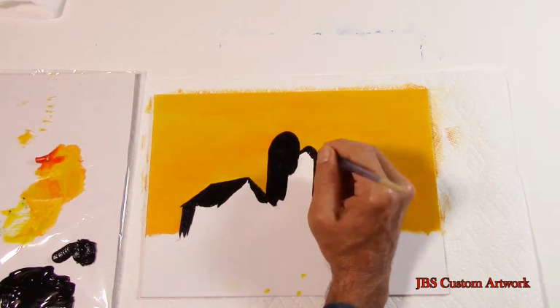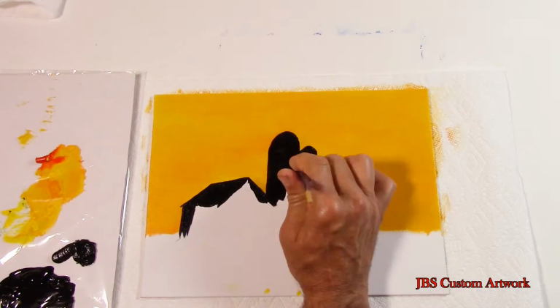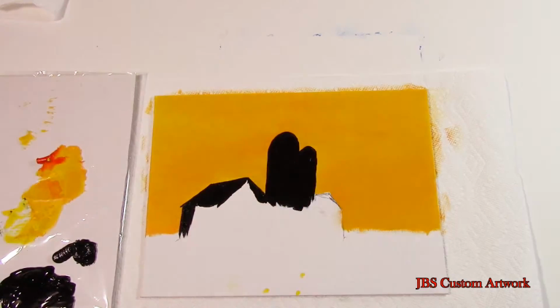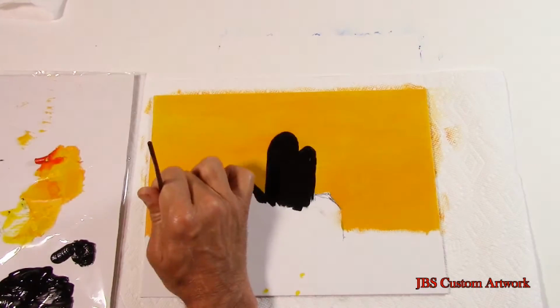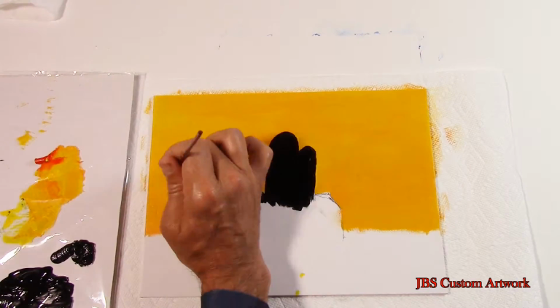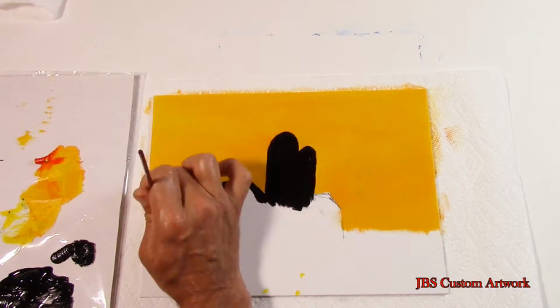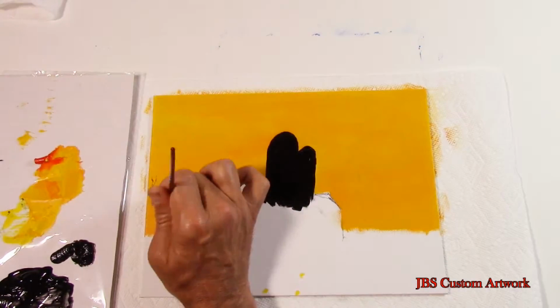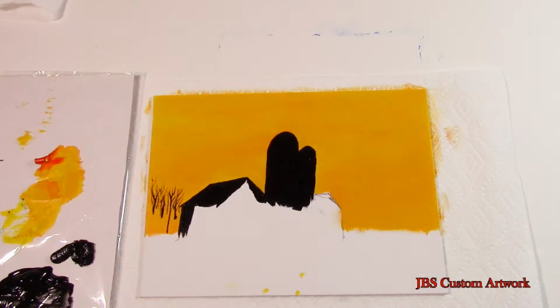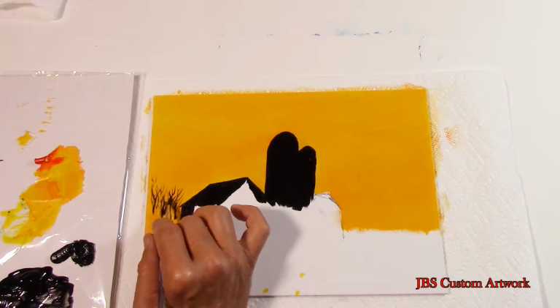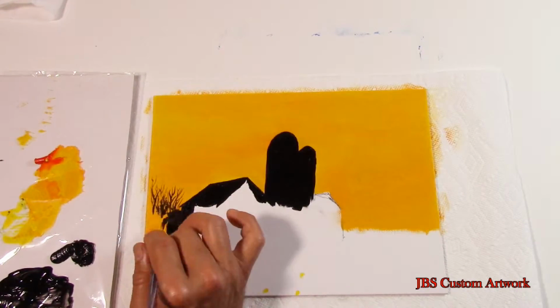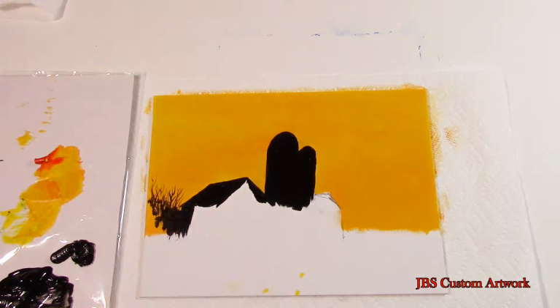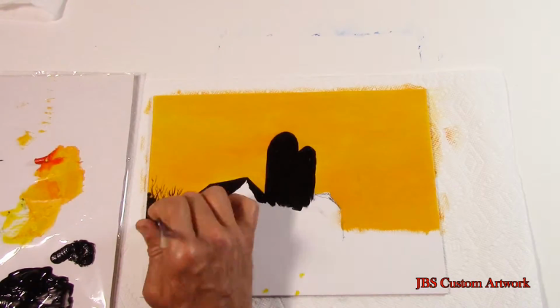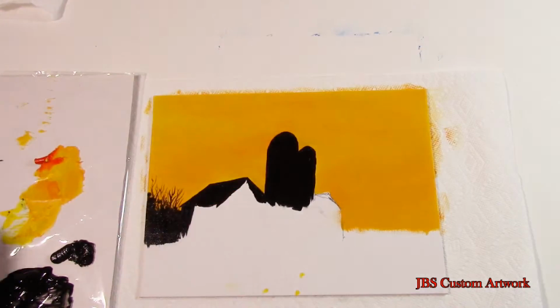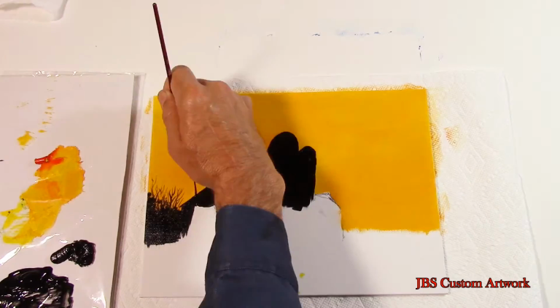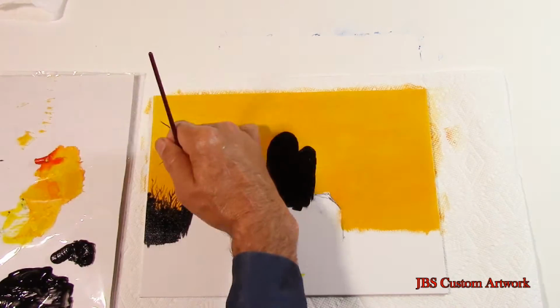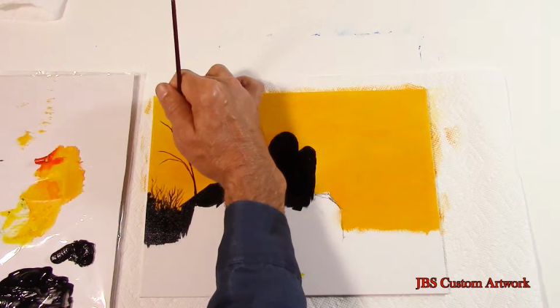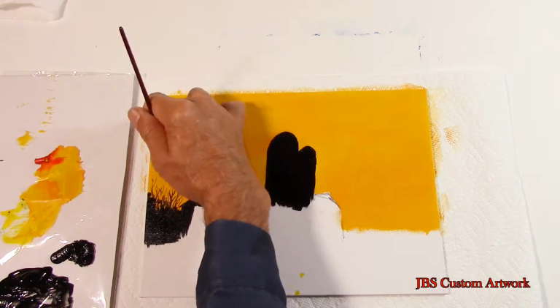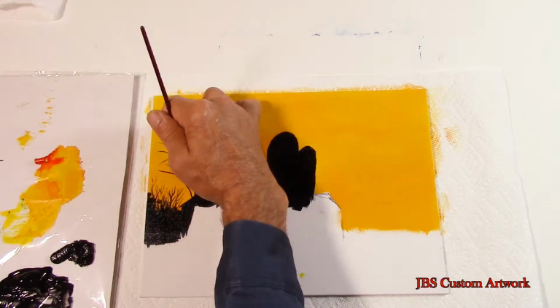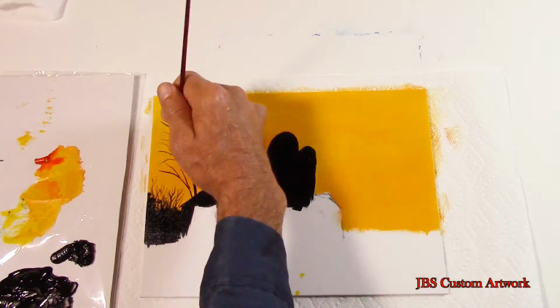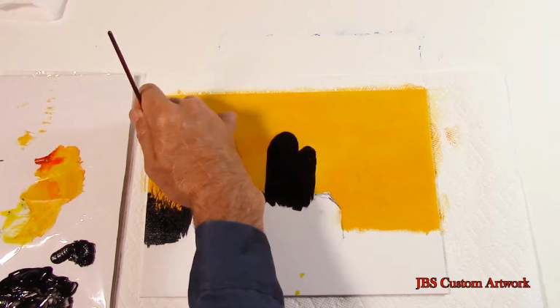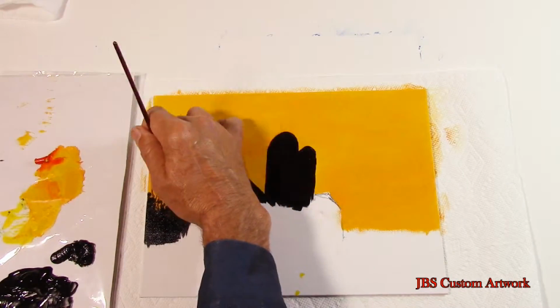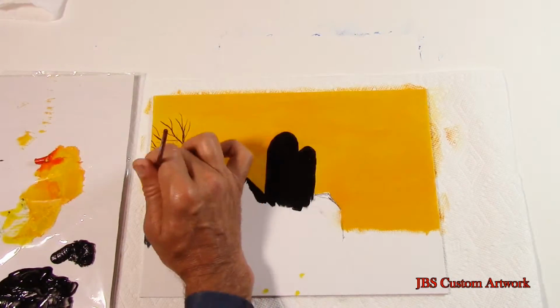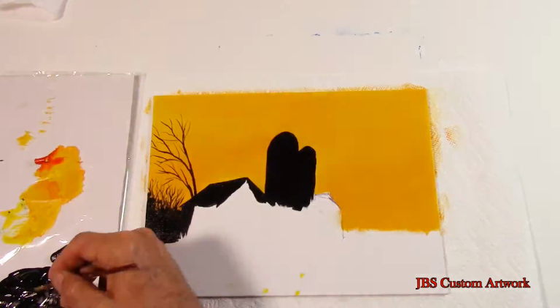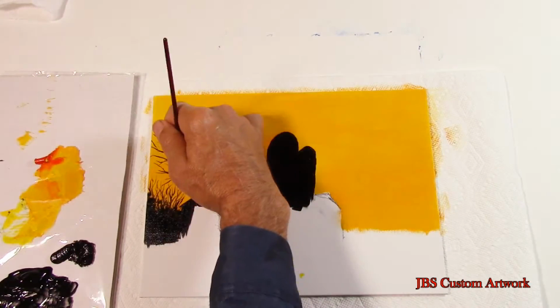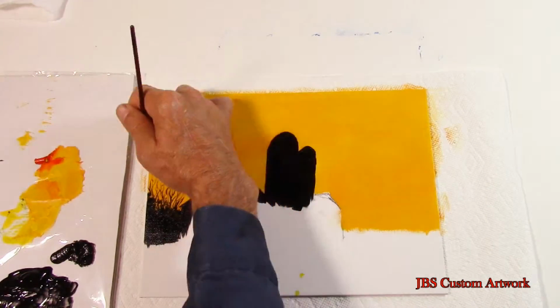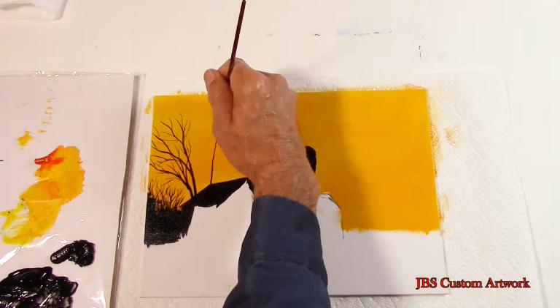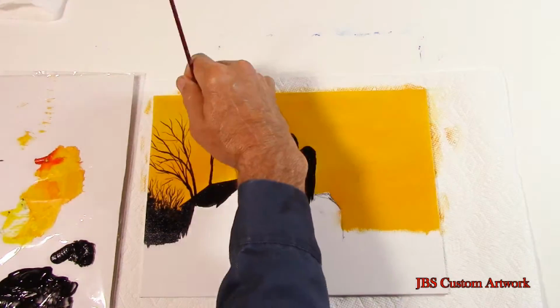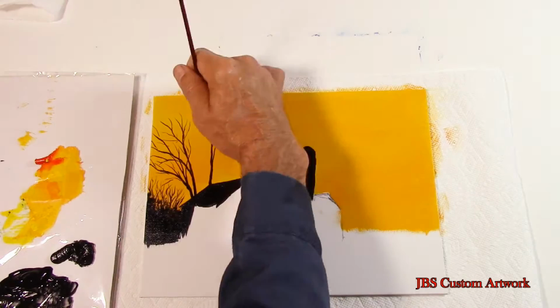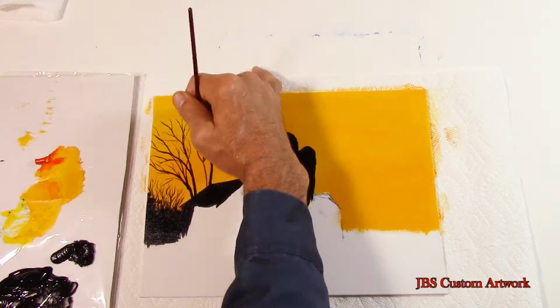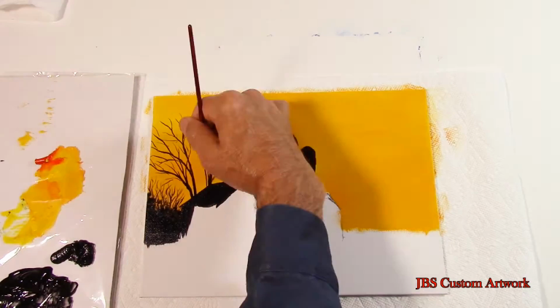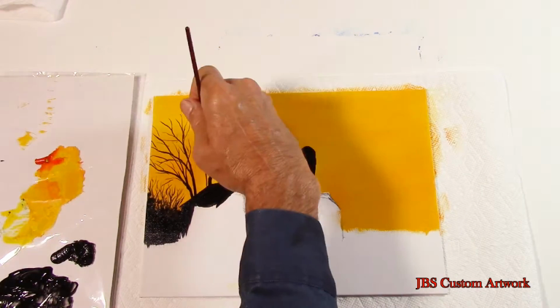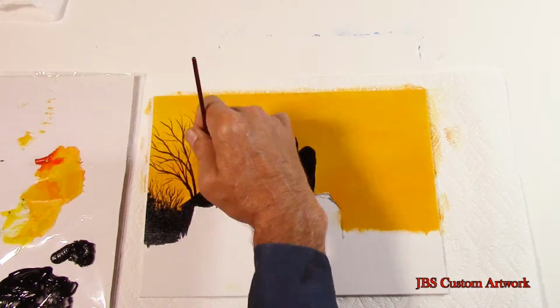Then we will start putting in the small trees and shrubs. And now we will begin putting in the trees. Thin down the black paint and use a liner brush to put in the small branches.